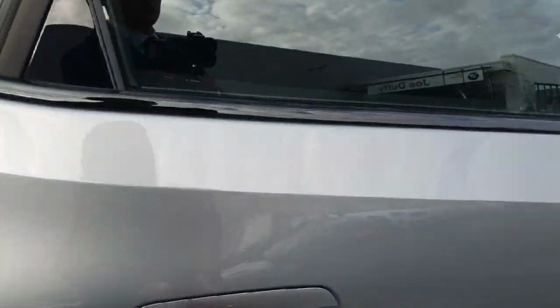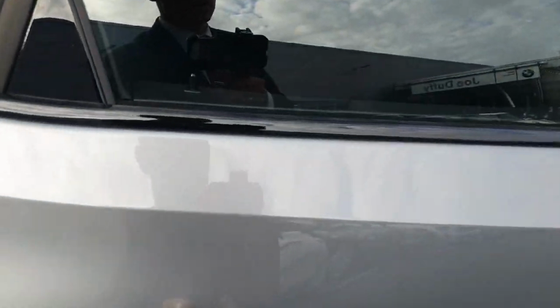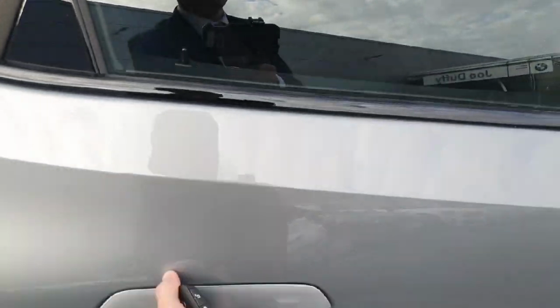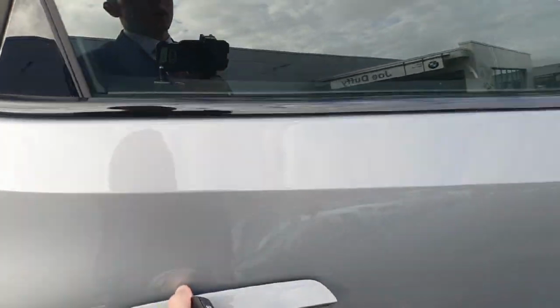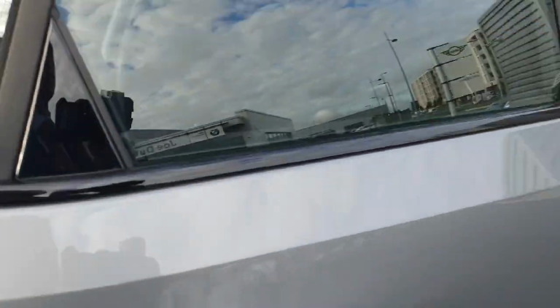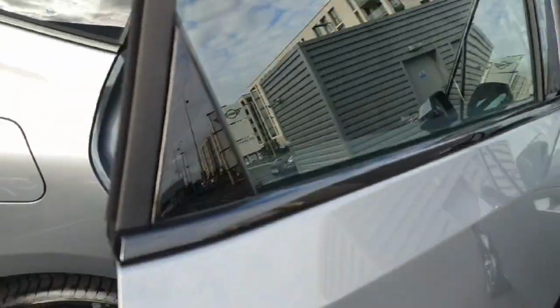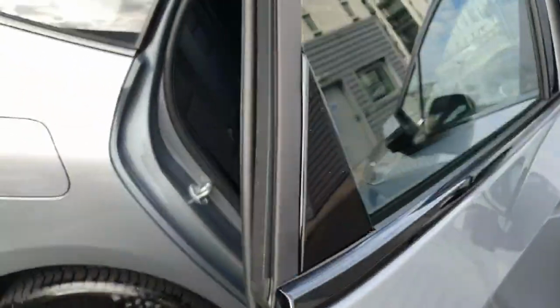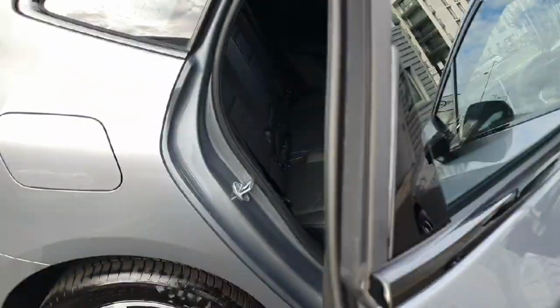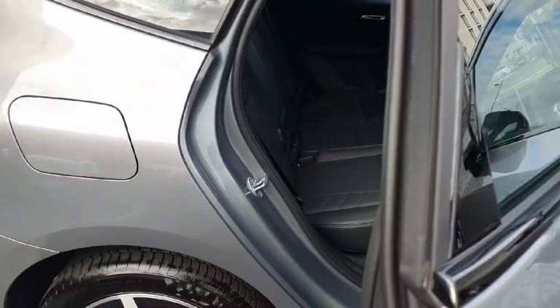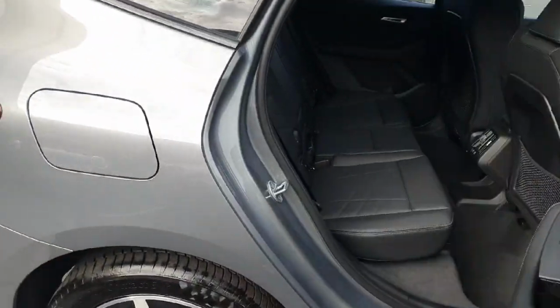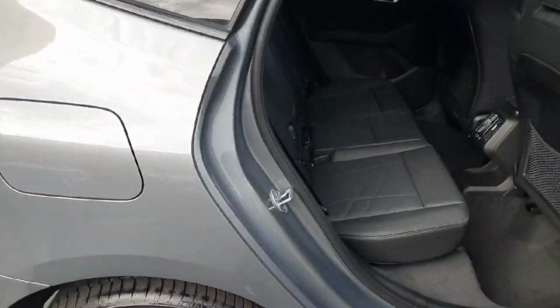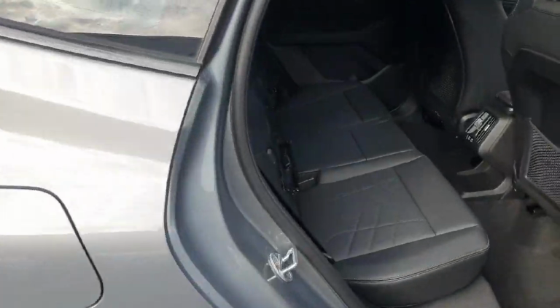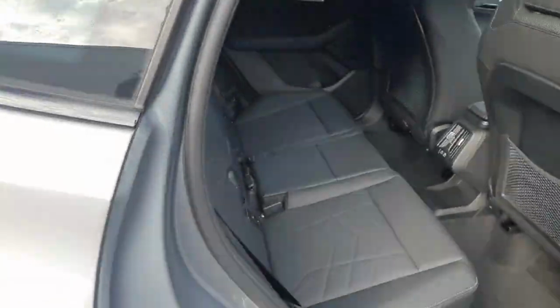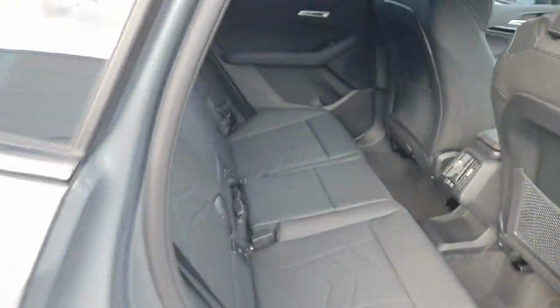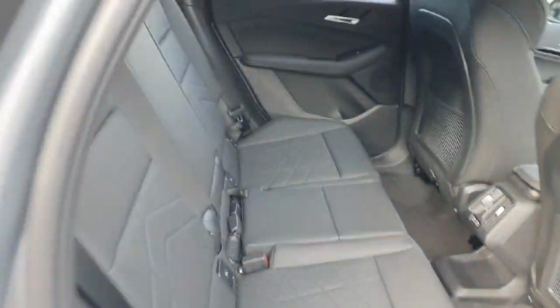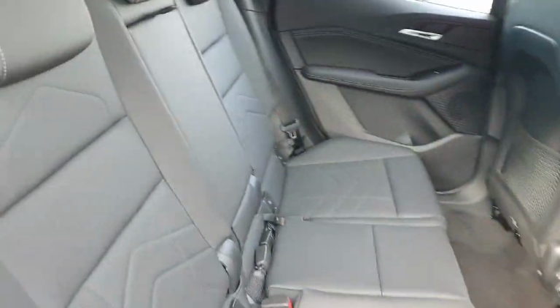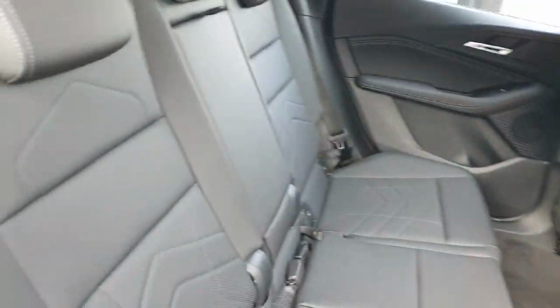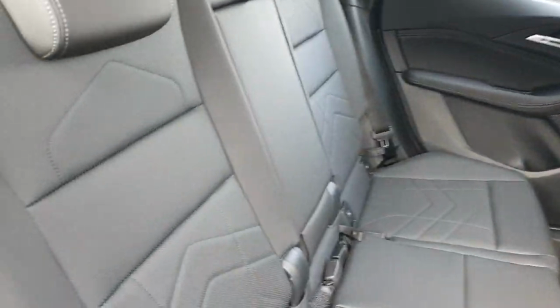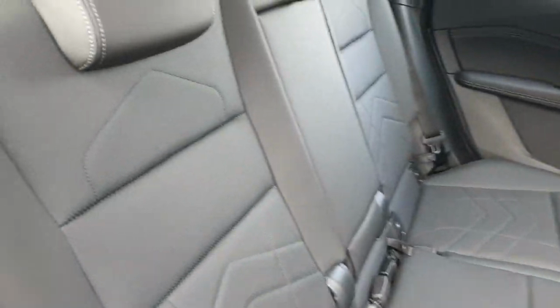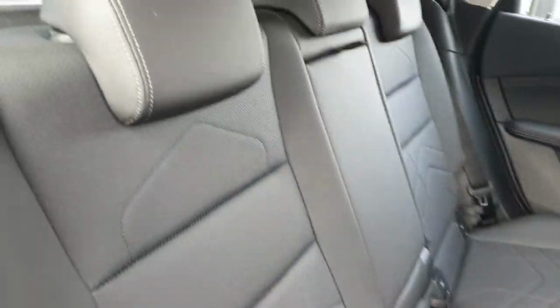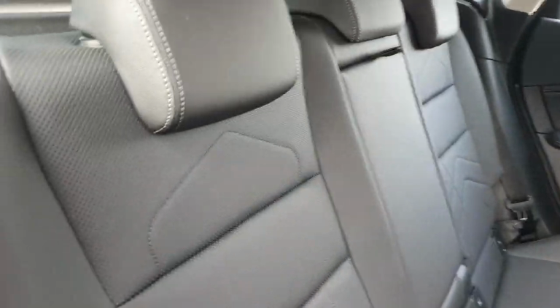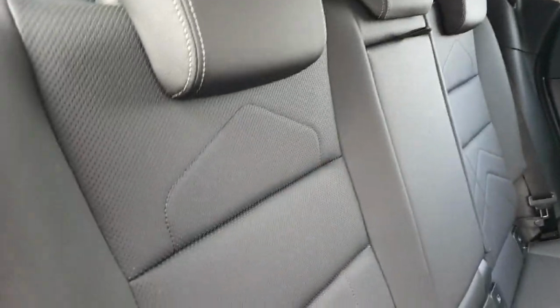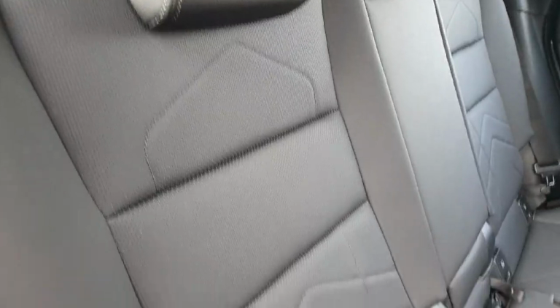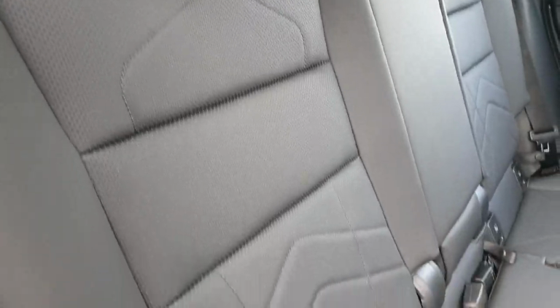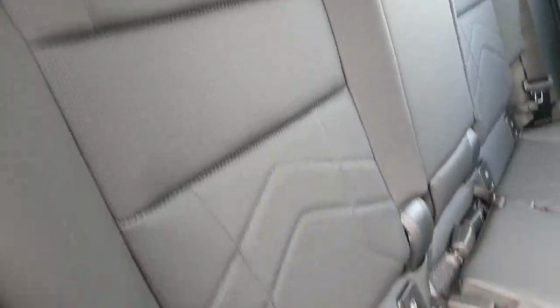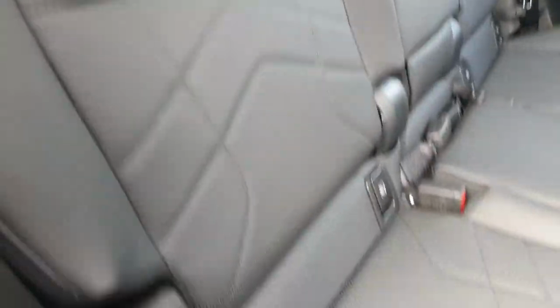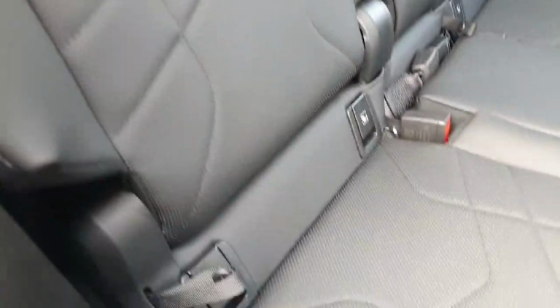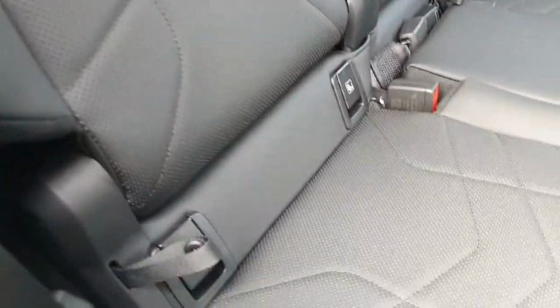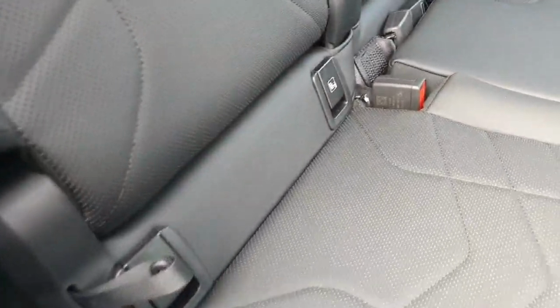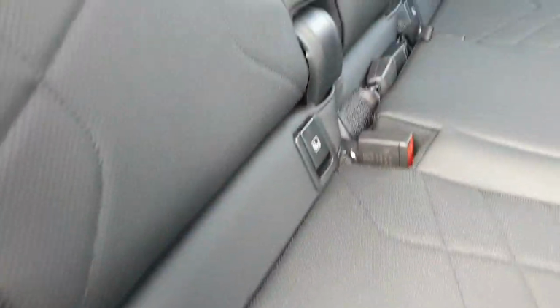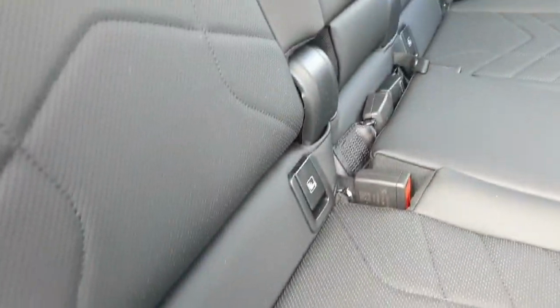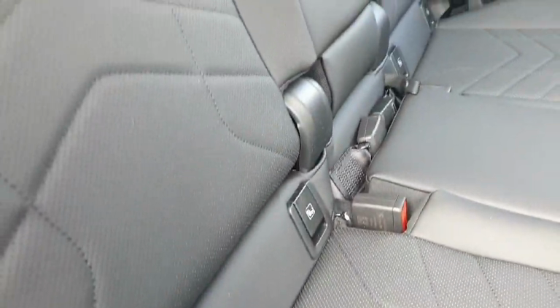As we go into the rear of the car we have these gorgeous black Dakota leather seats which are perforated as well, with the ISOFIX fixings down the bottom.